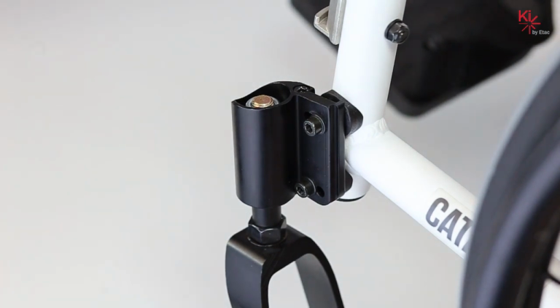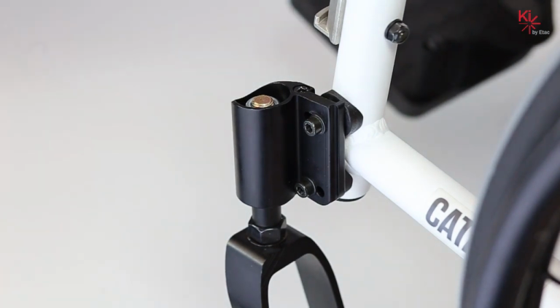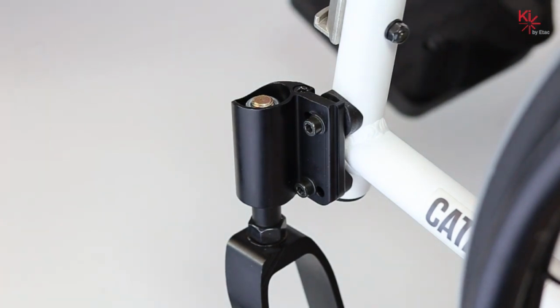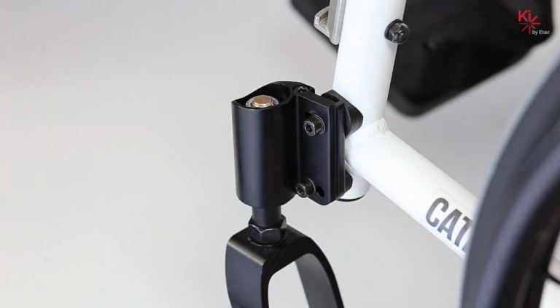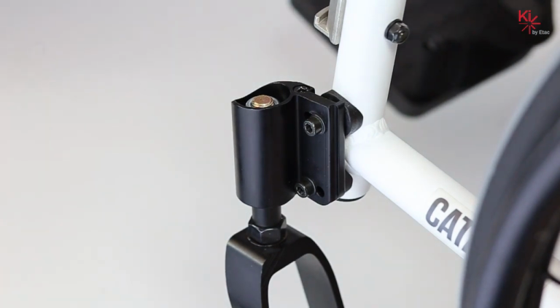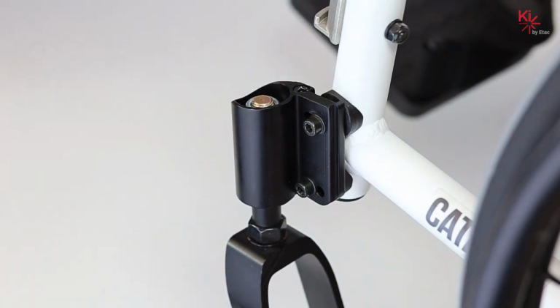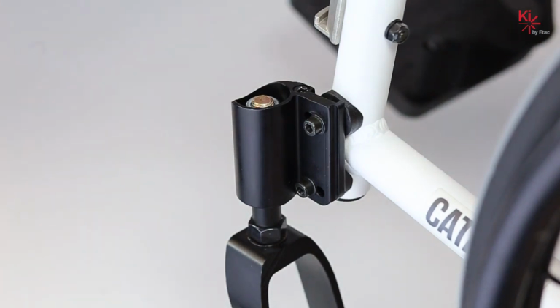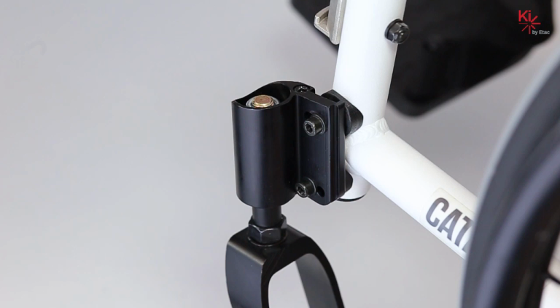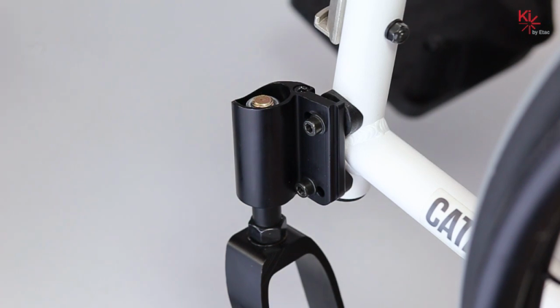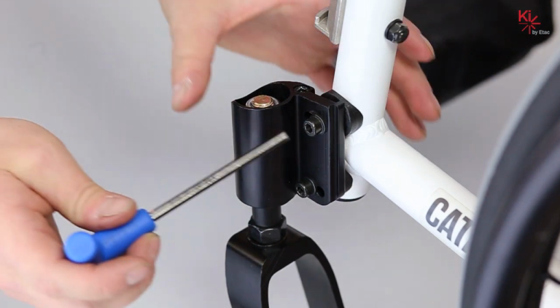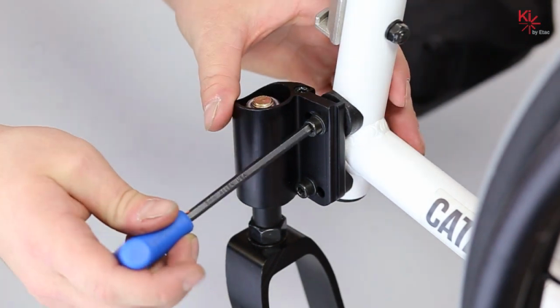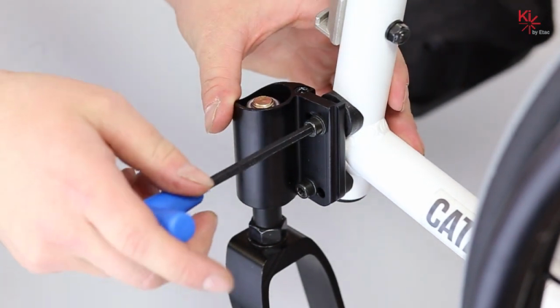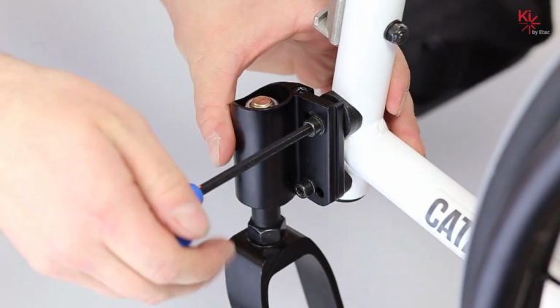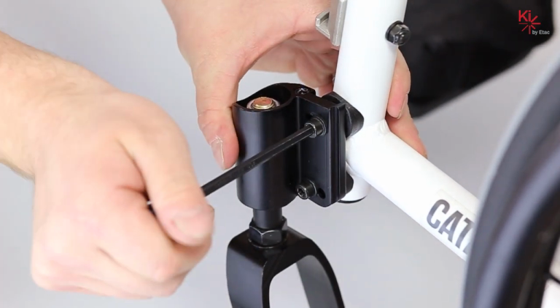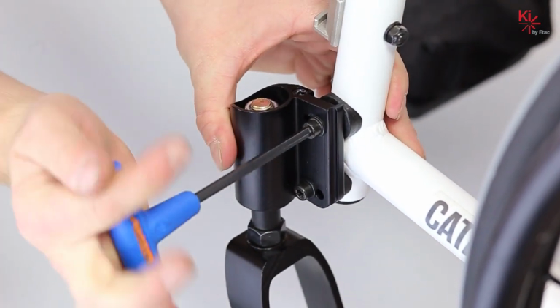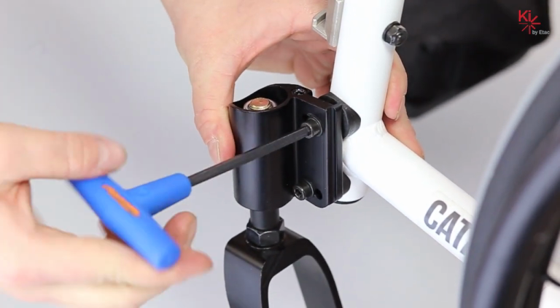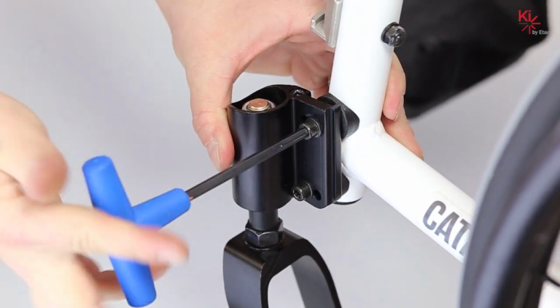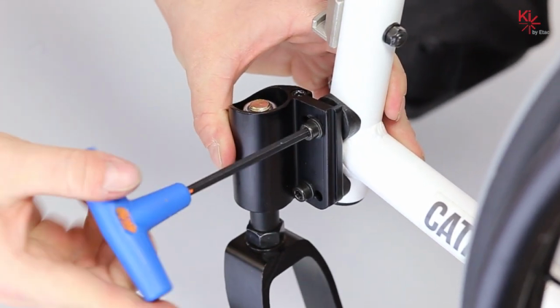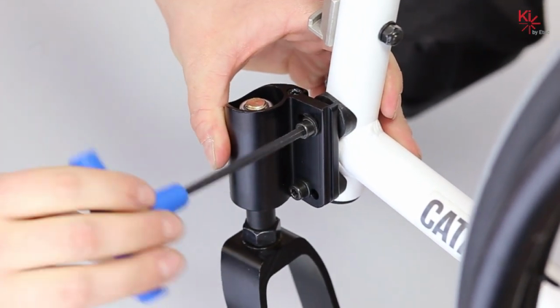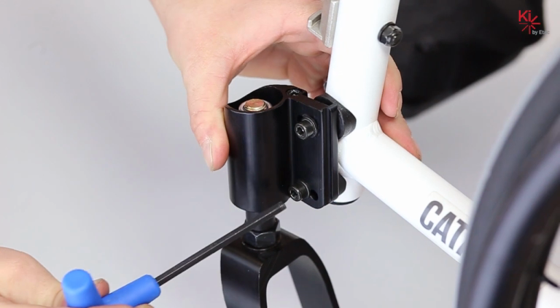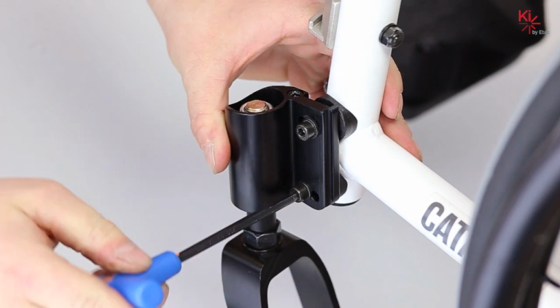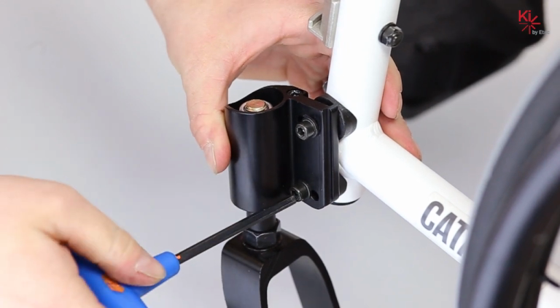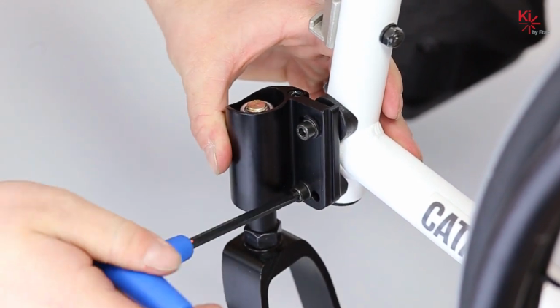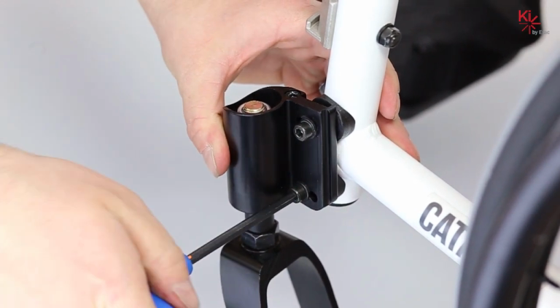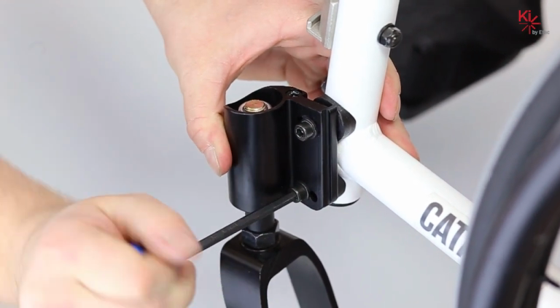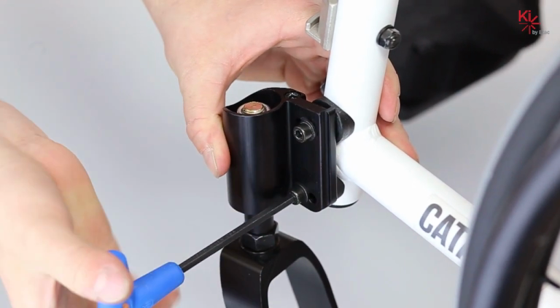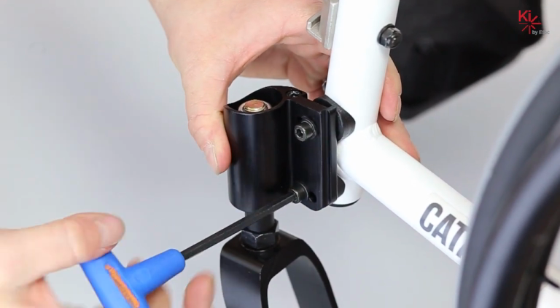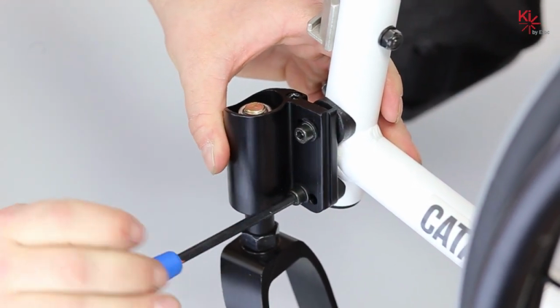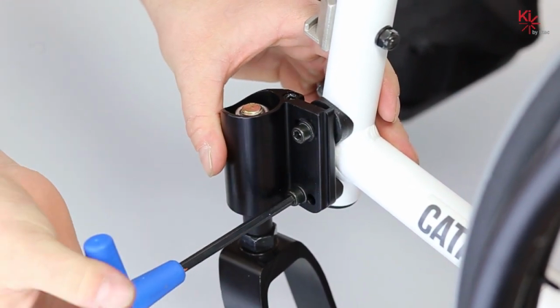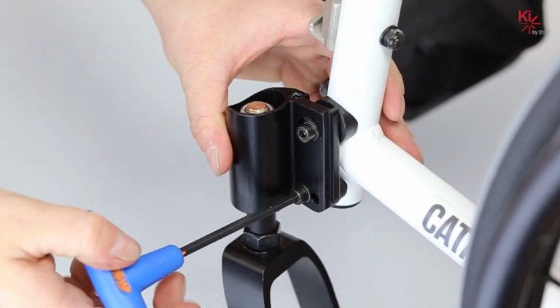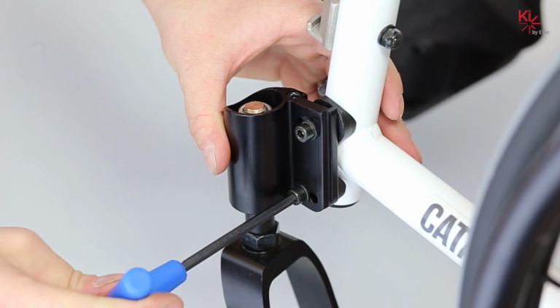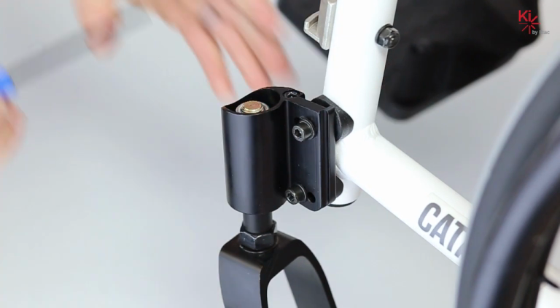Locate the two socket head bolts on the outside of the caster housing. Using your five millimeter allen key turn each screw two complete turns. By loosening these screws the system will now move freely for your next step.